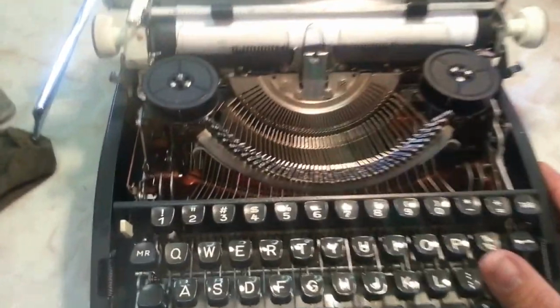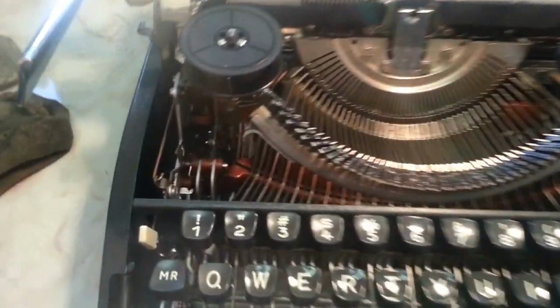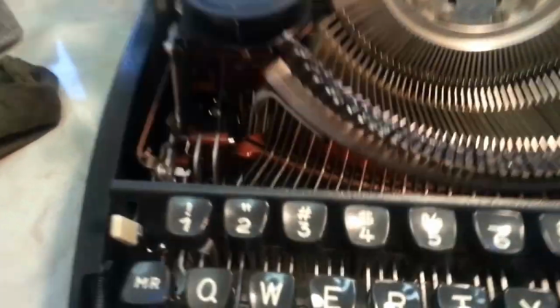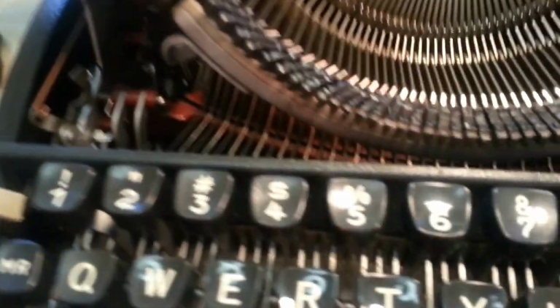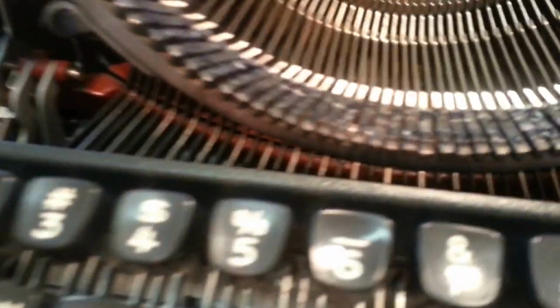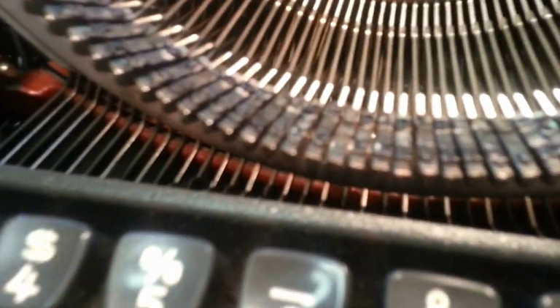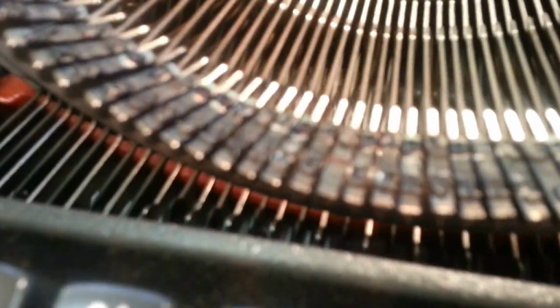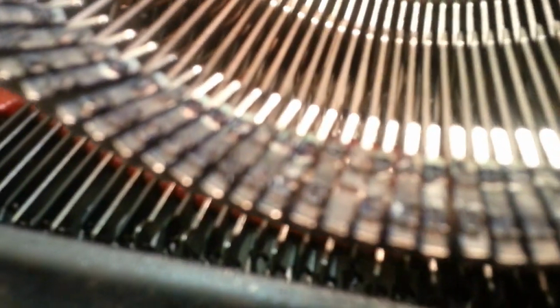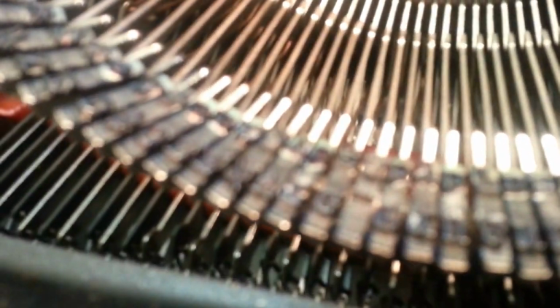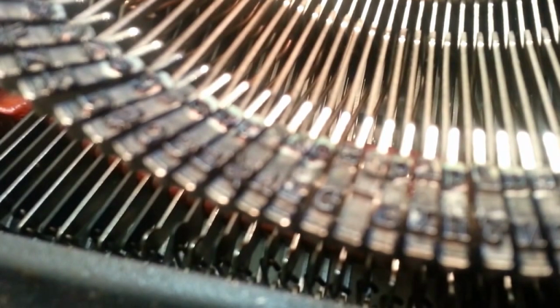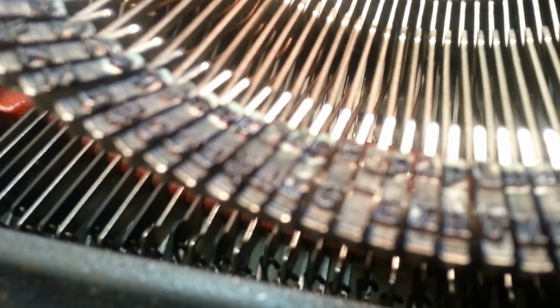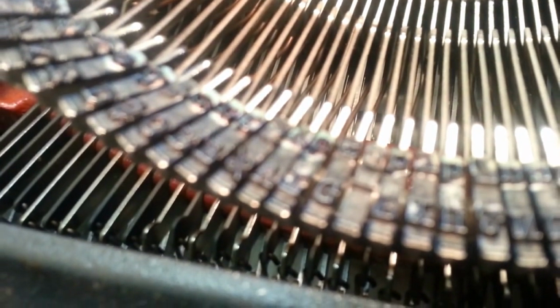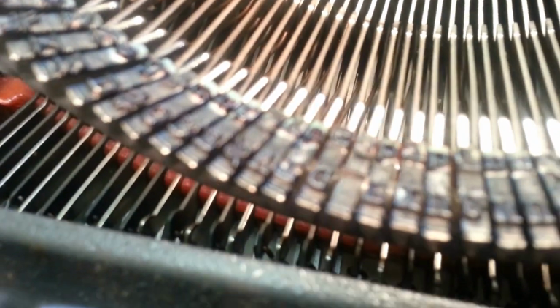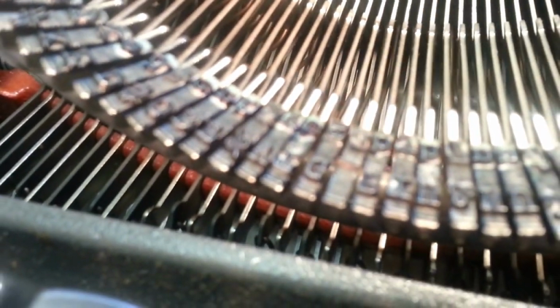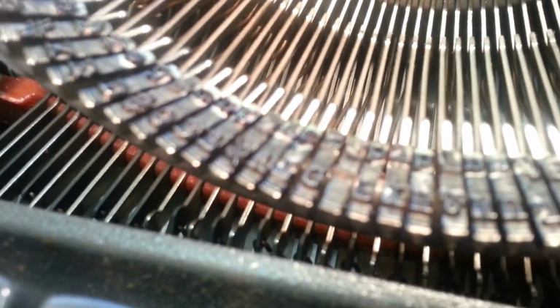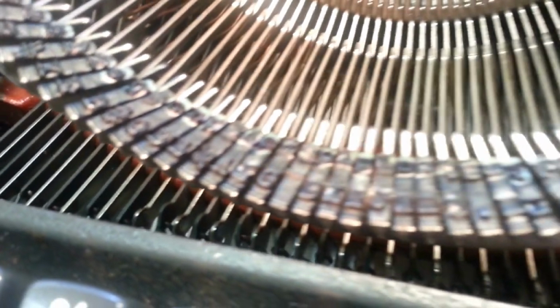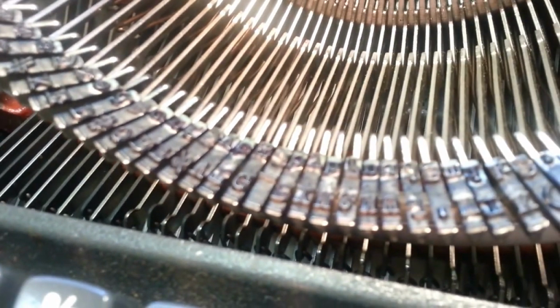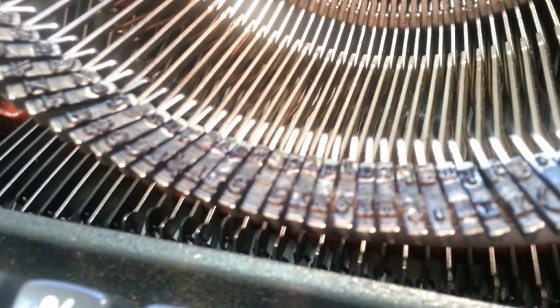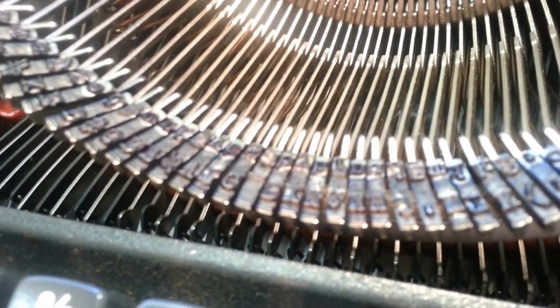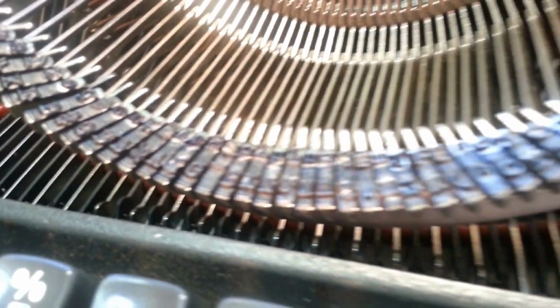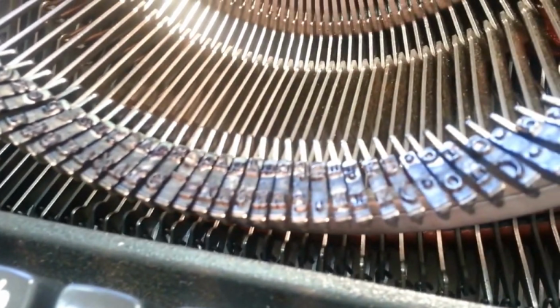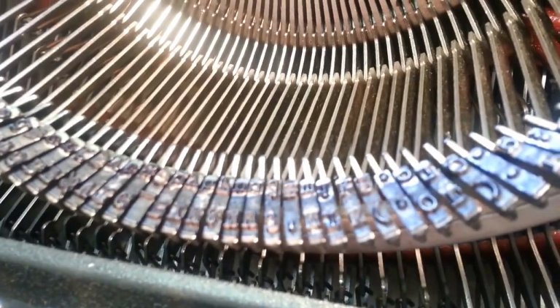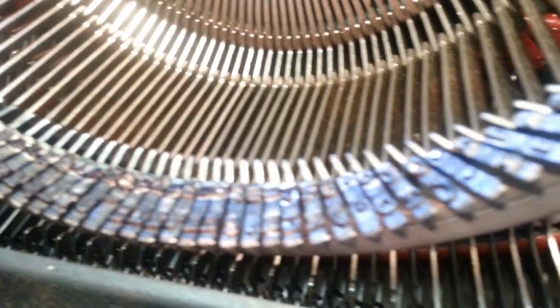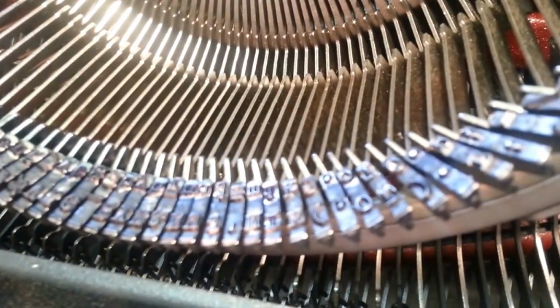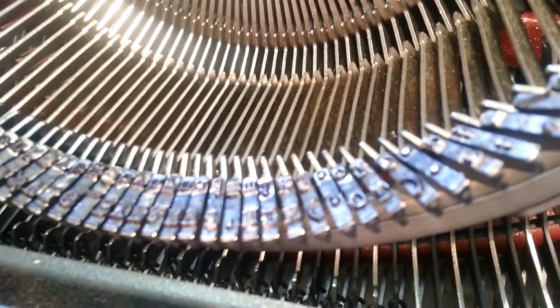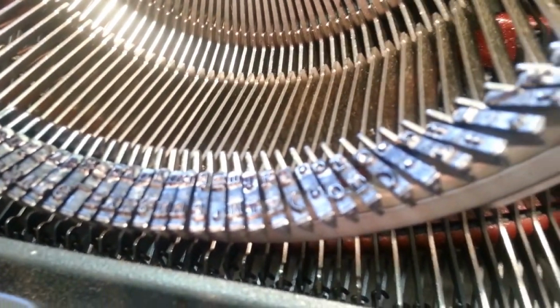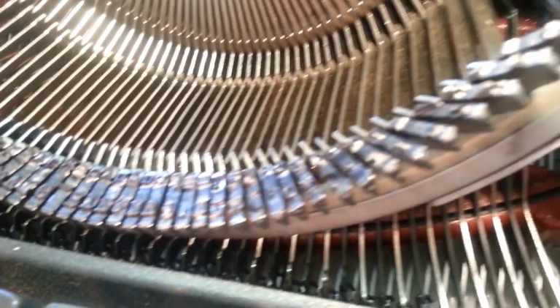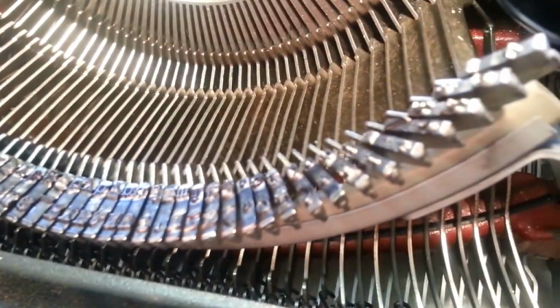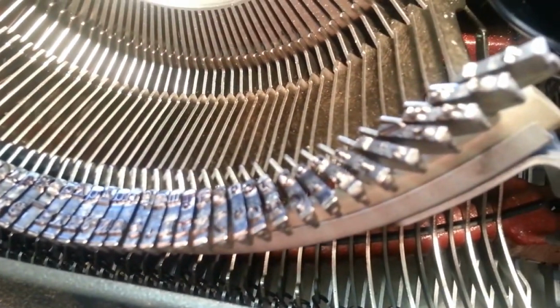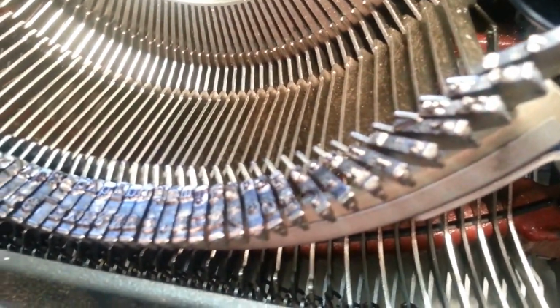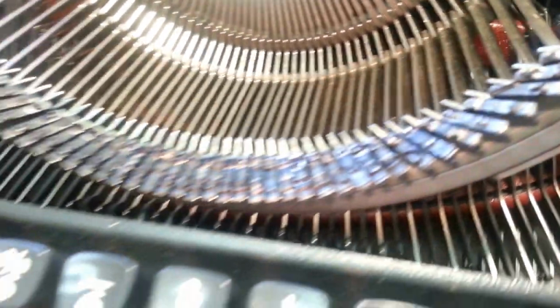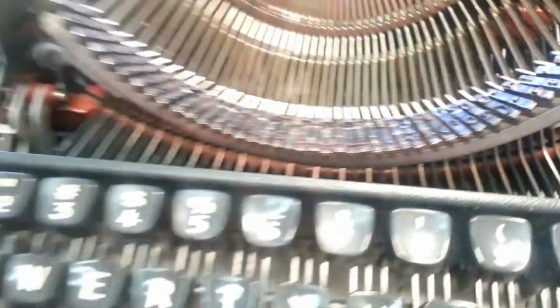But if you look closely, these typefaces are dirty, dirty. They're pretty gunked up.